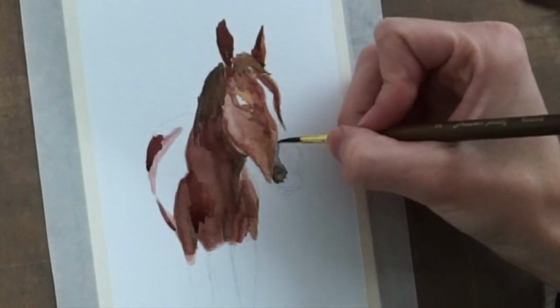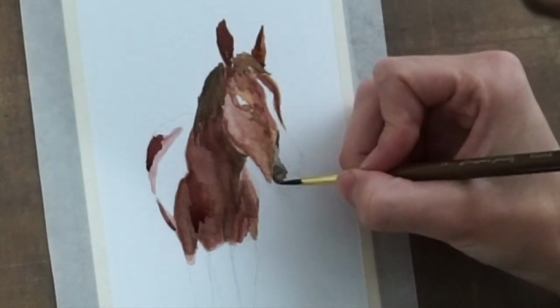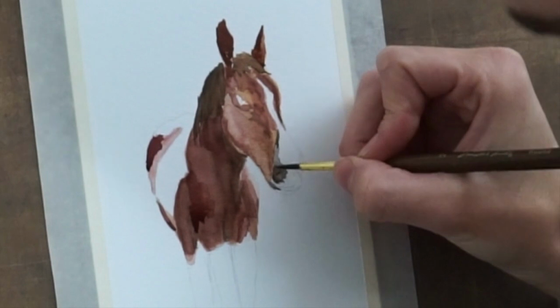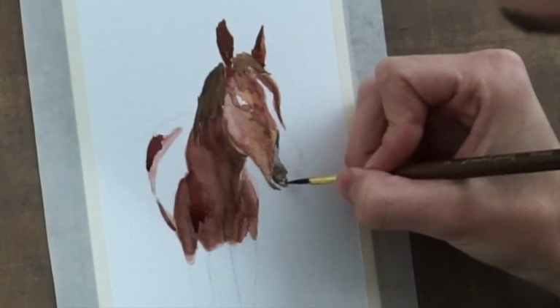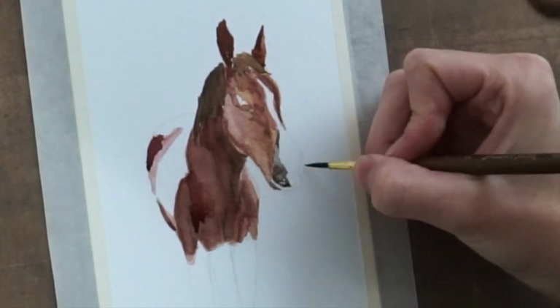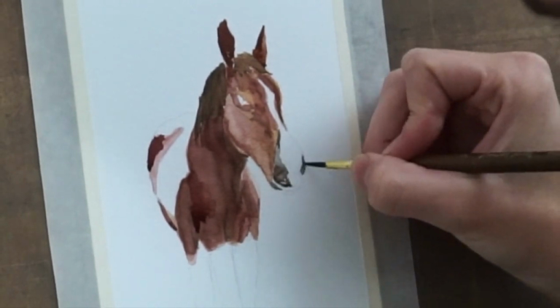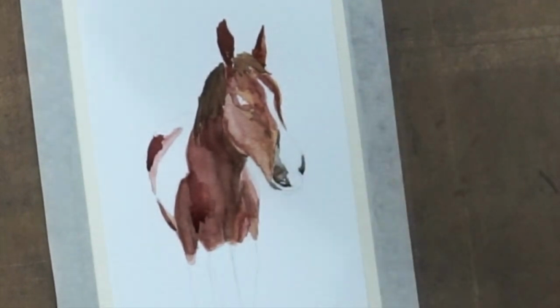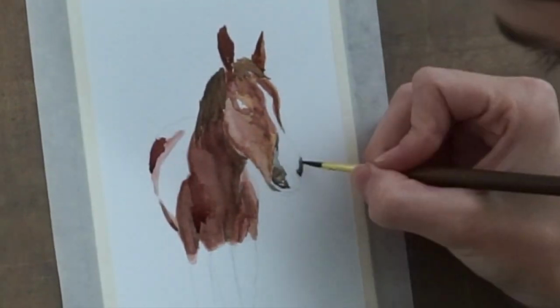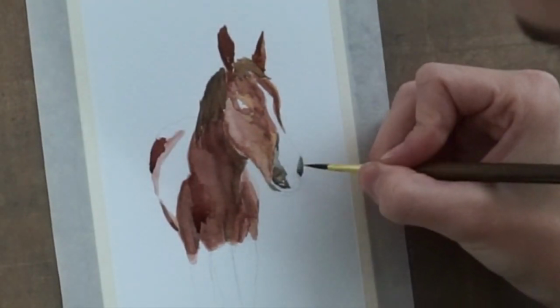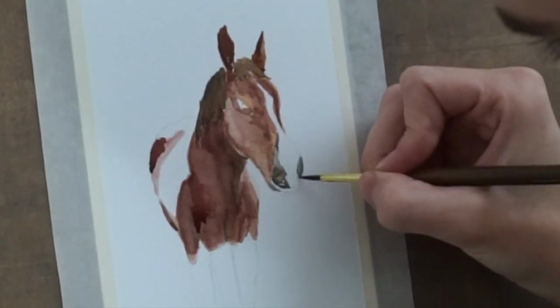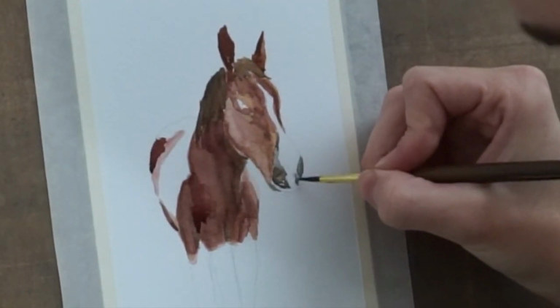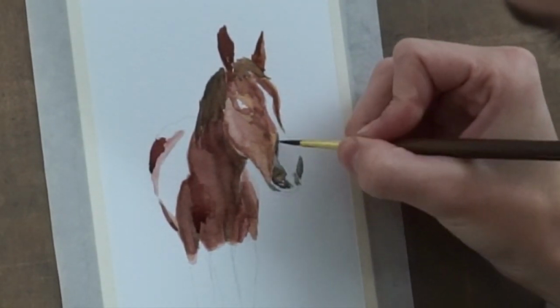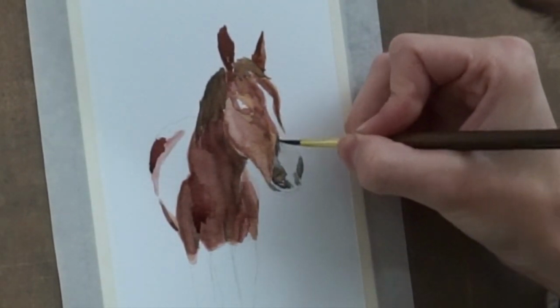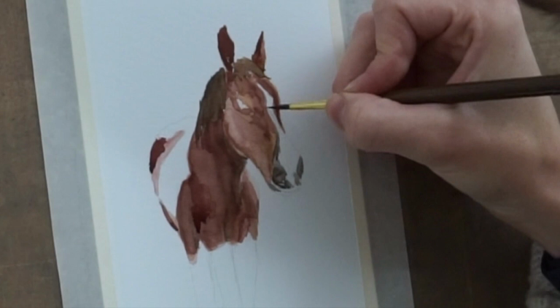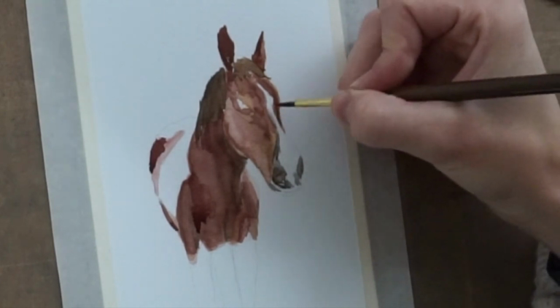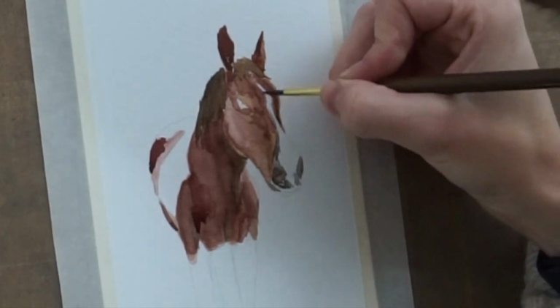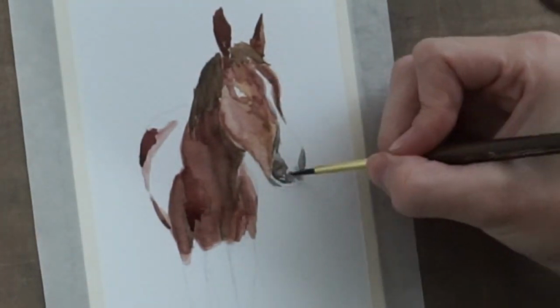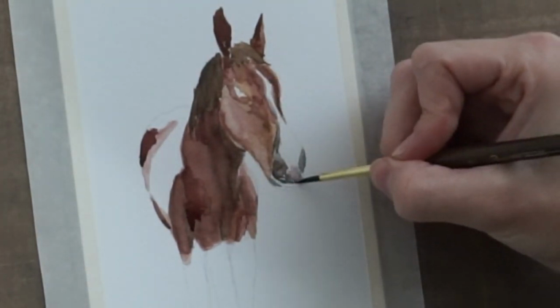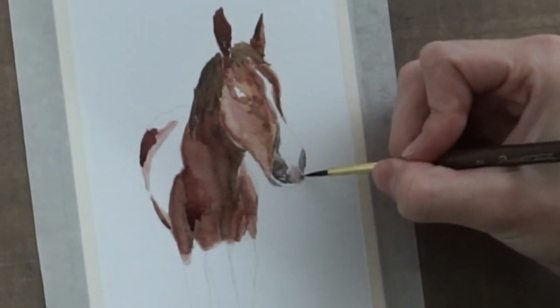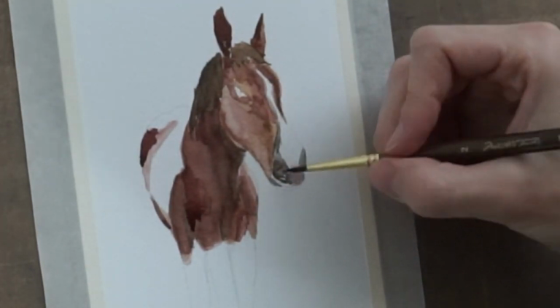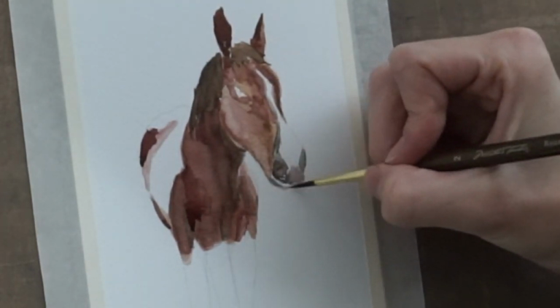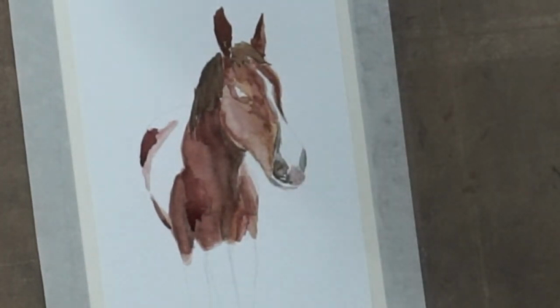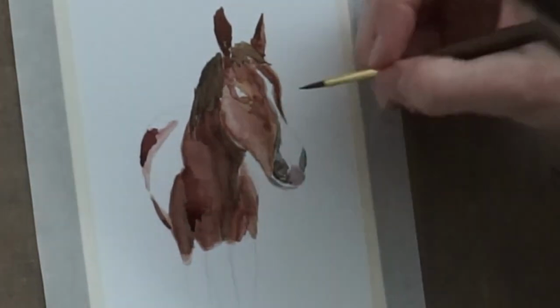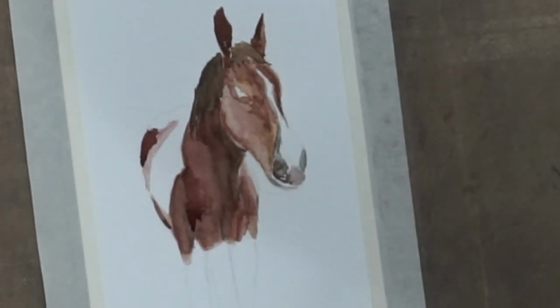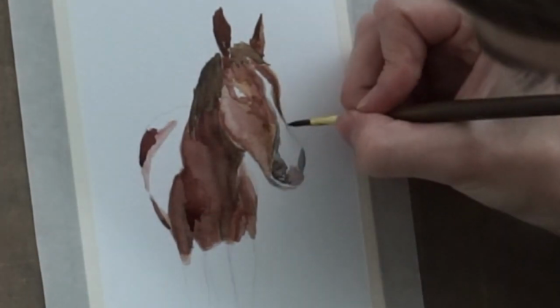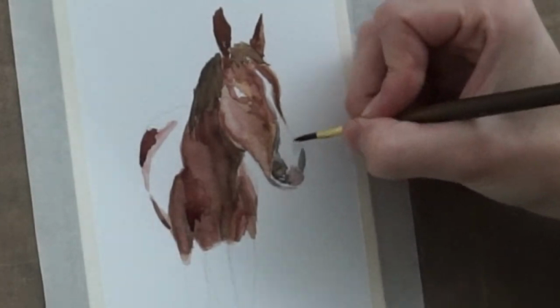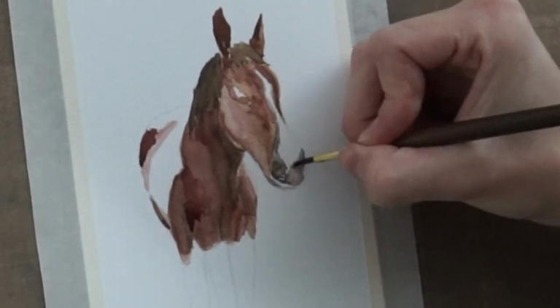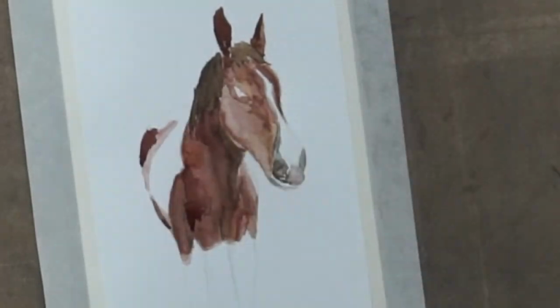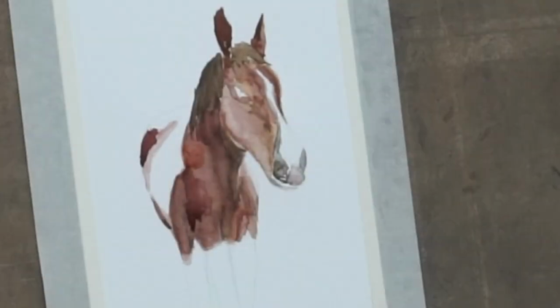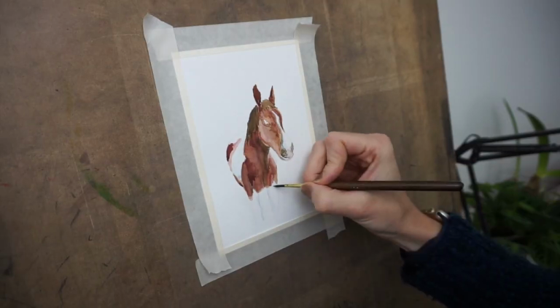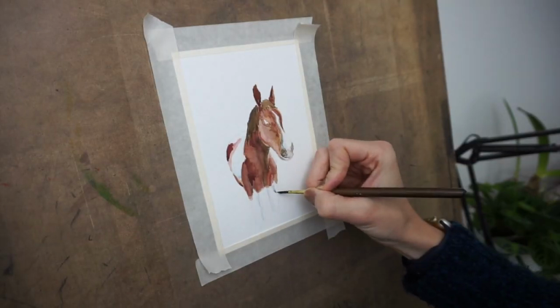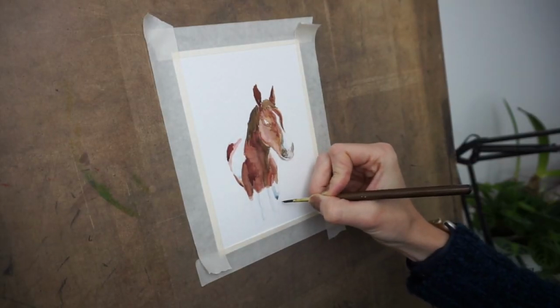At this point when I was painting, I had to remind myself that sometimes less is more. Sometimes I want to add every single detail I see in the picture. But it's funny how just adding smaller lines, you'll find your eye kind of finishes it for you.